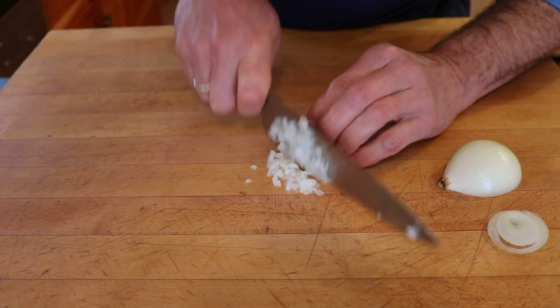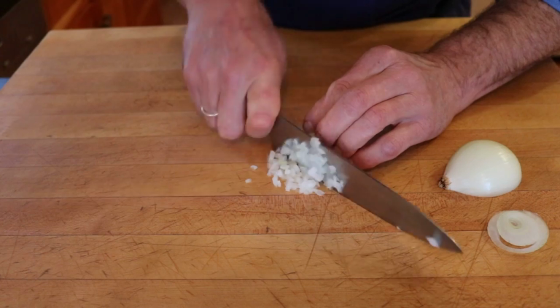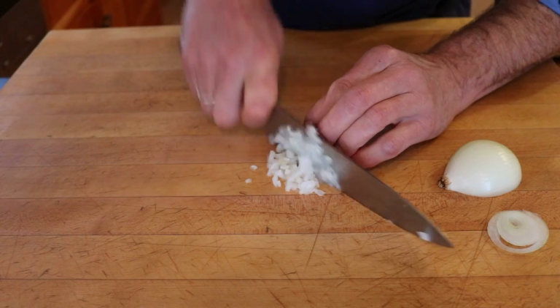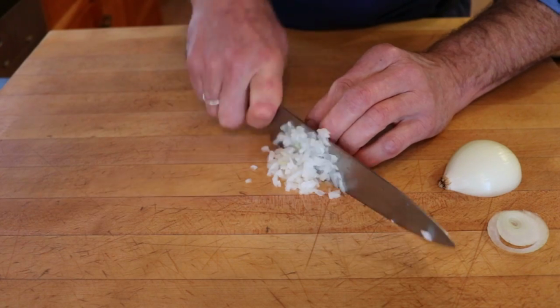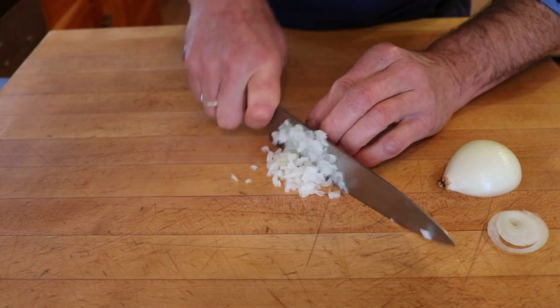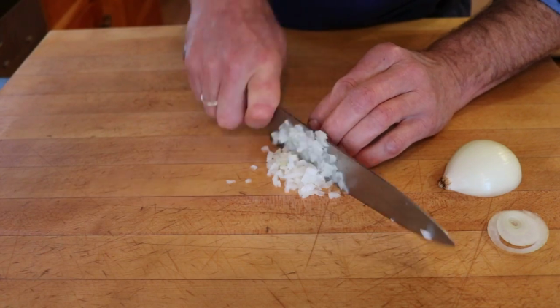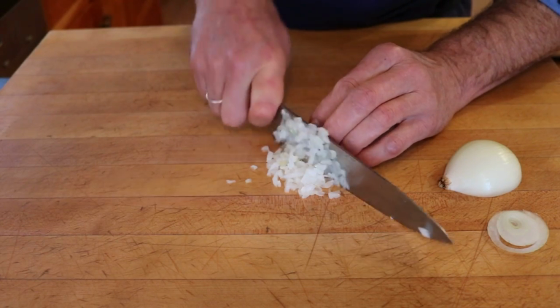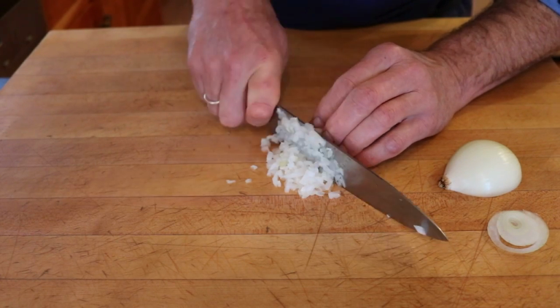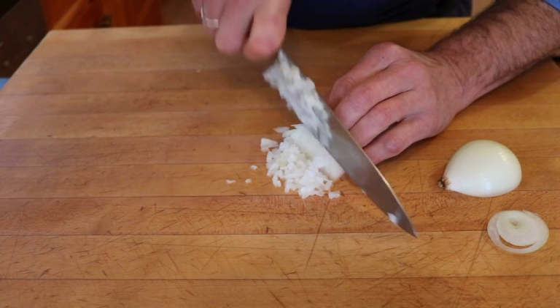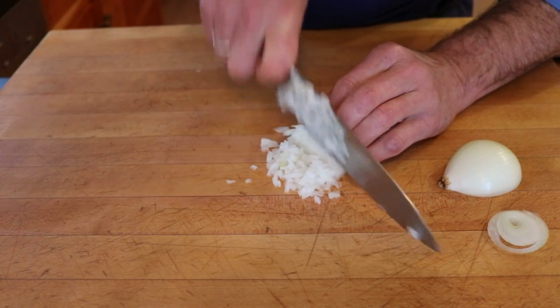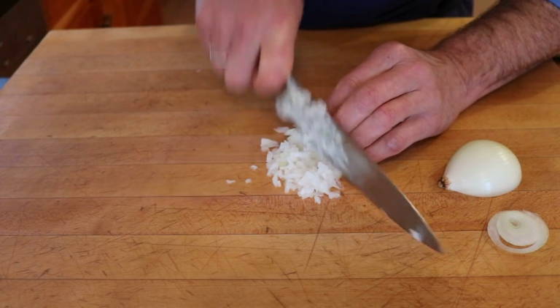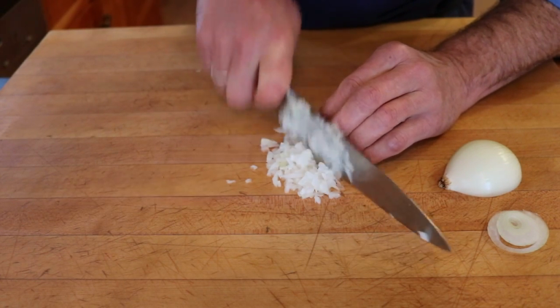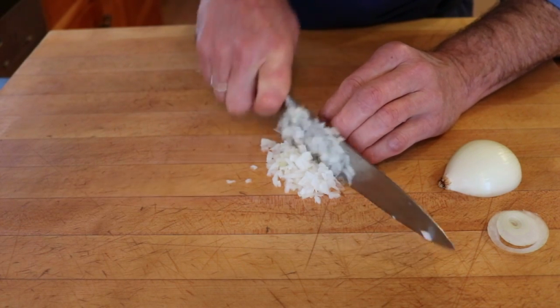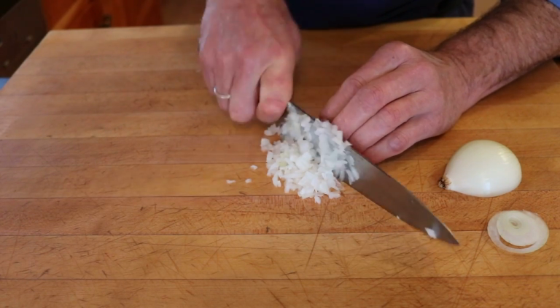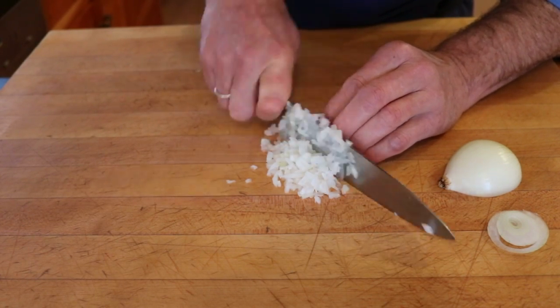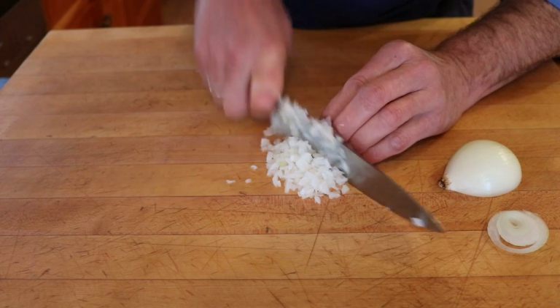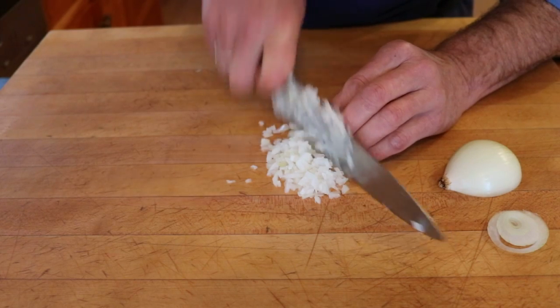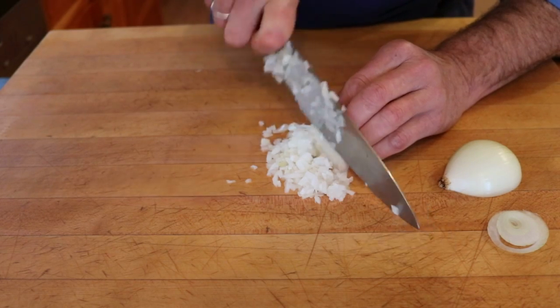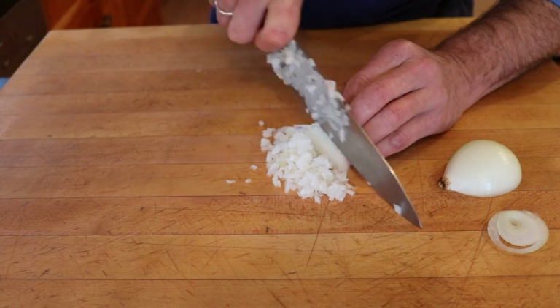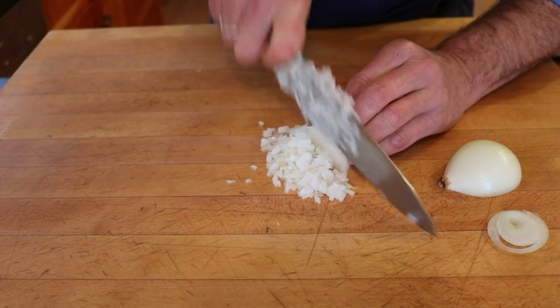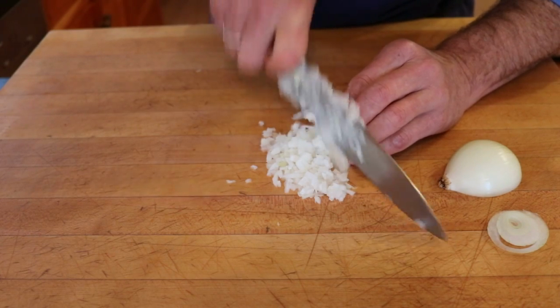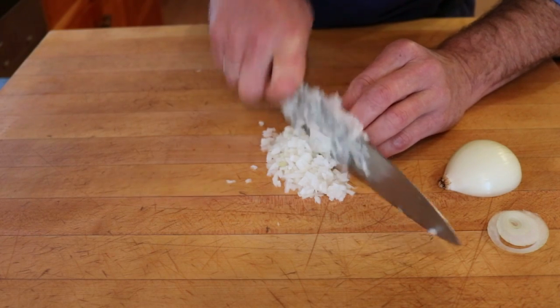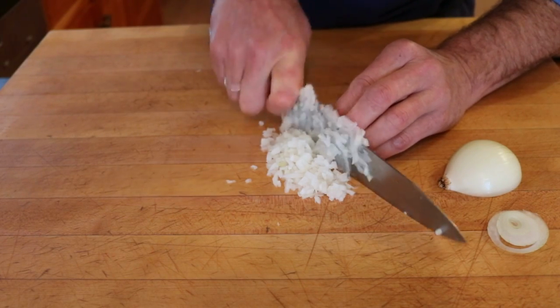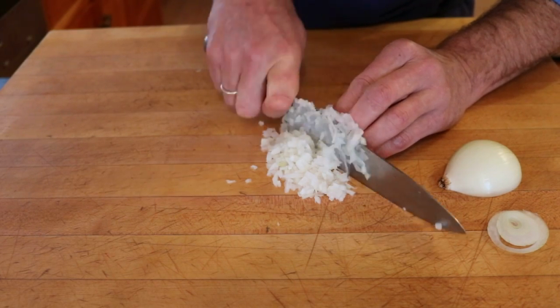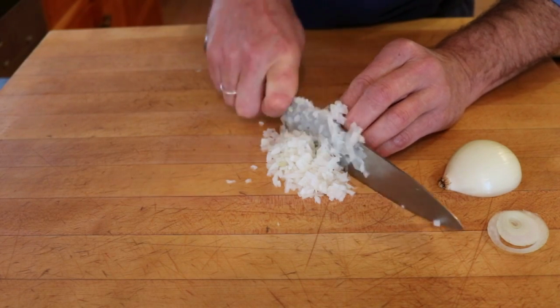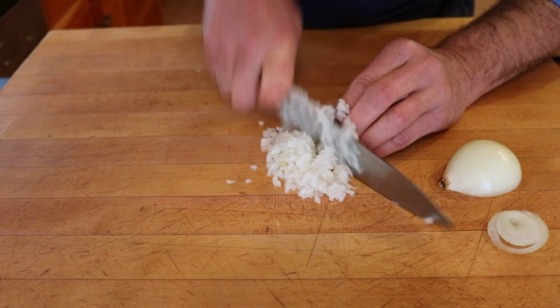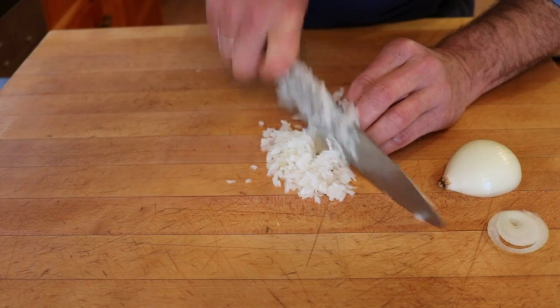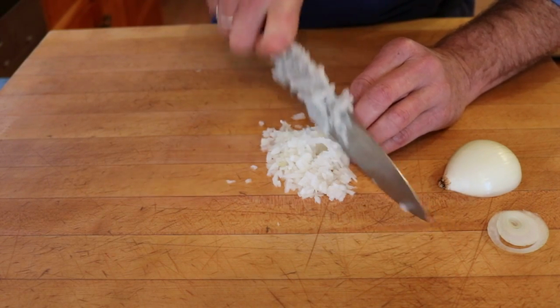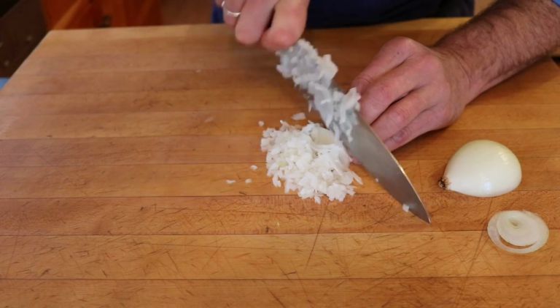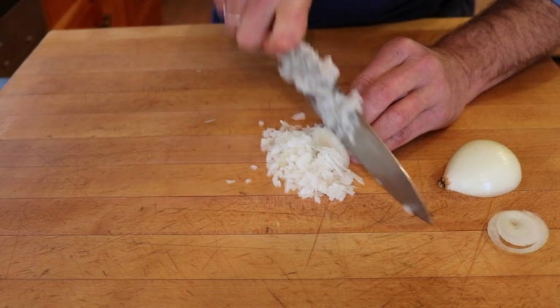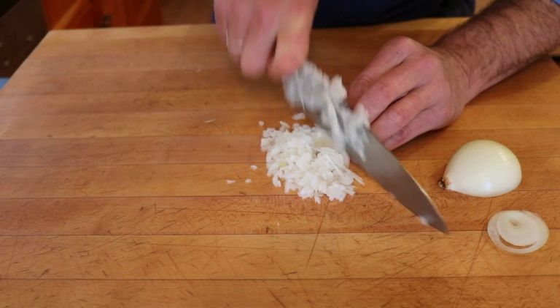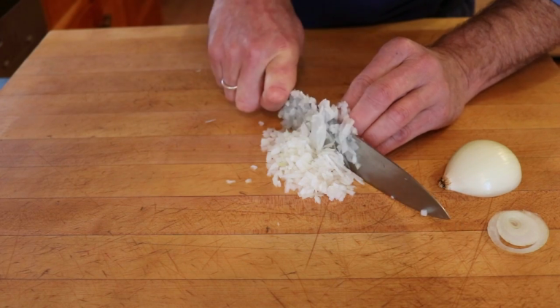When I was taught how to do this as a young apprentice, the chef told me that this is how they hired cooks — whoever could do this with the most ease and the most accuracy would be the cook that they would hire.